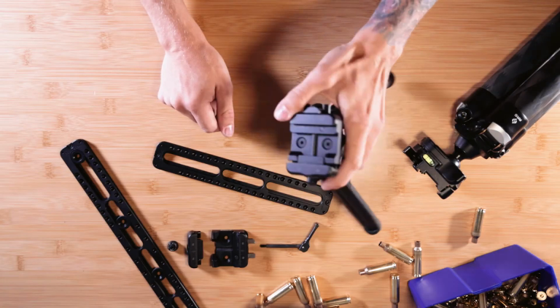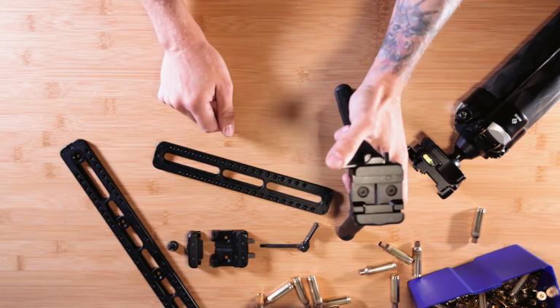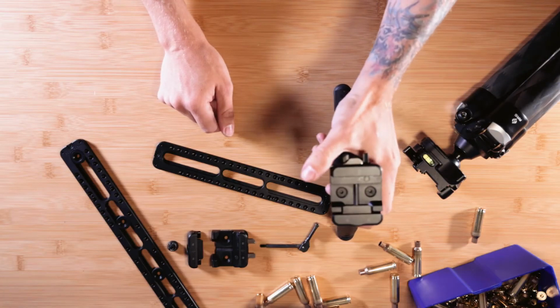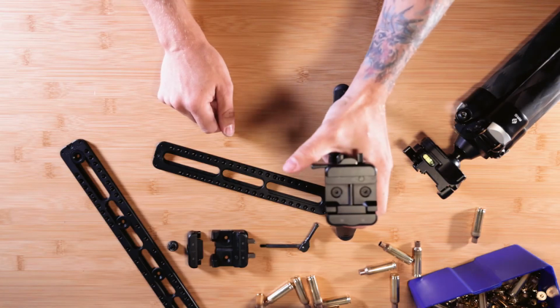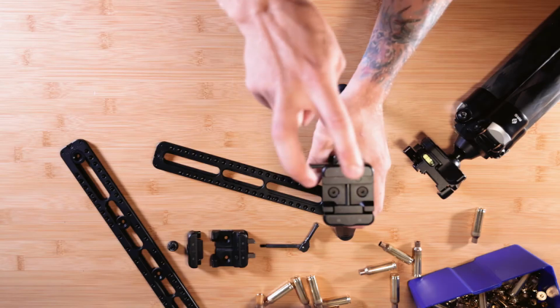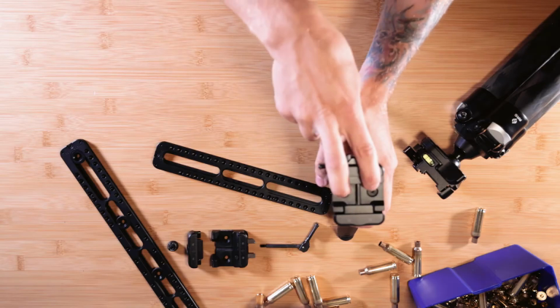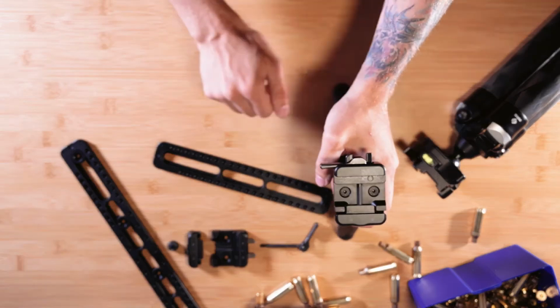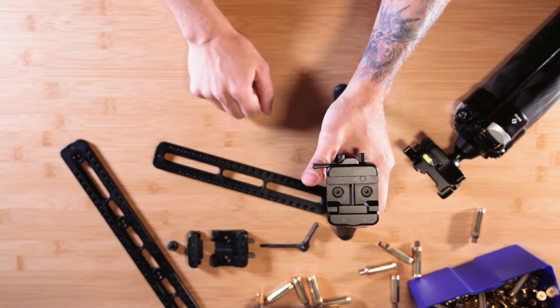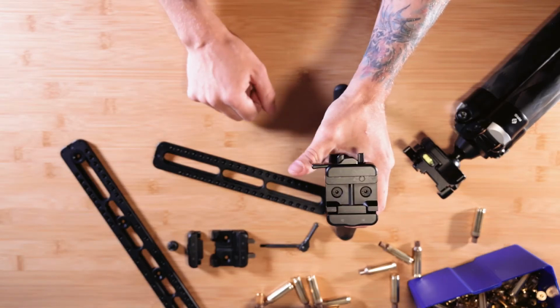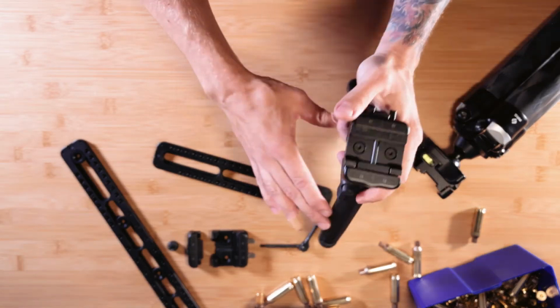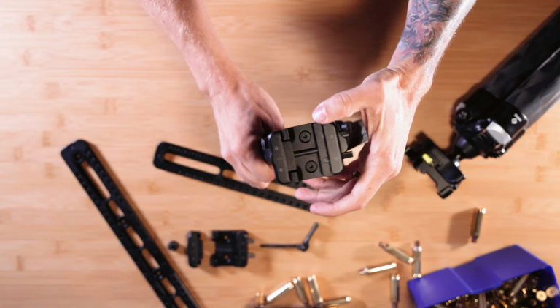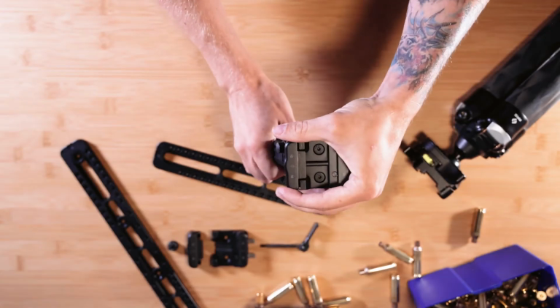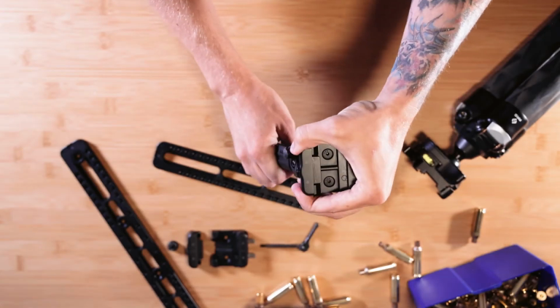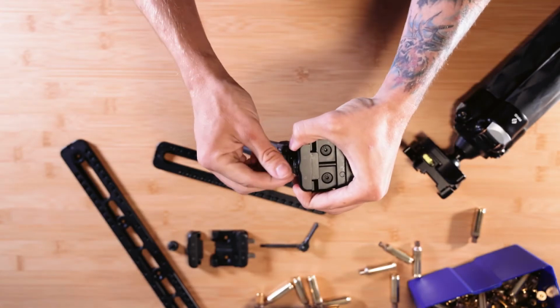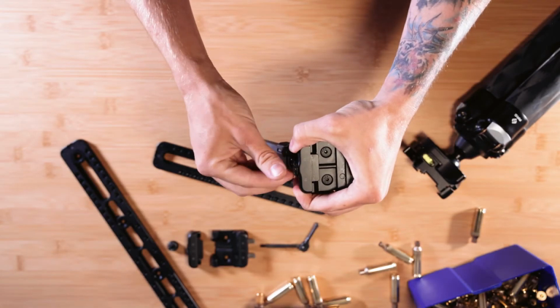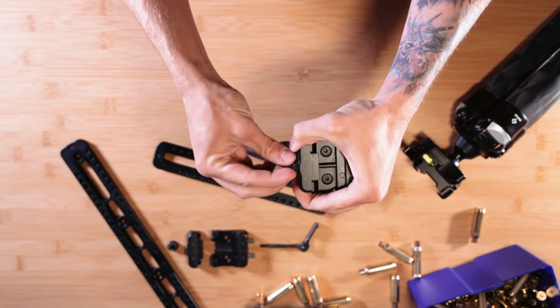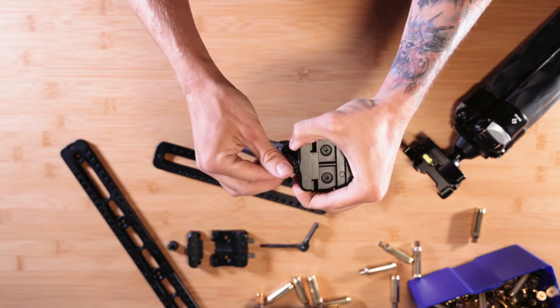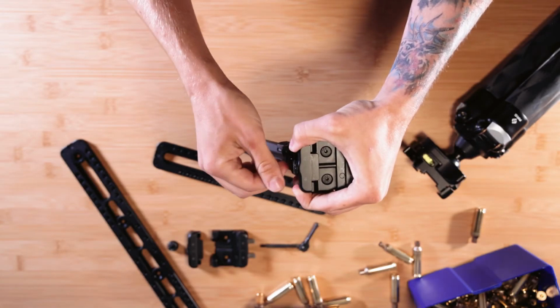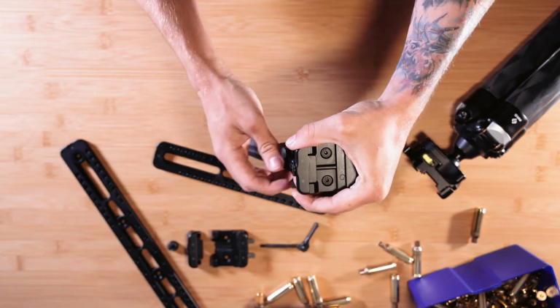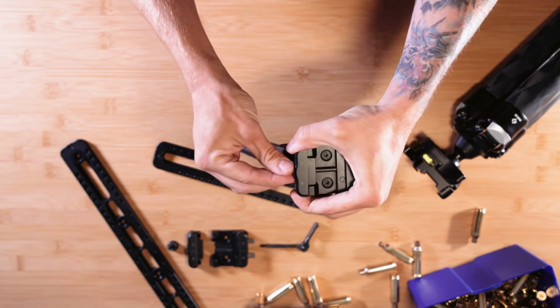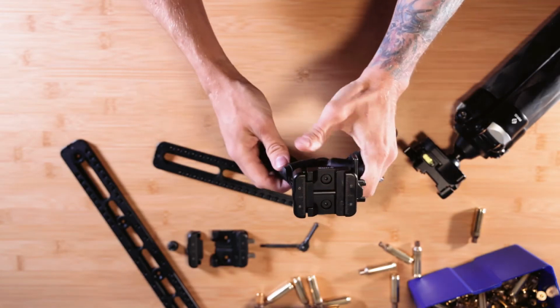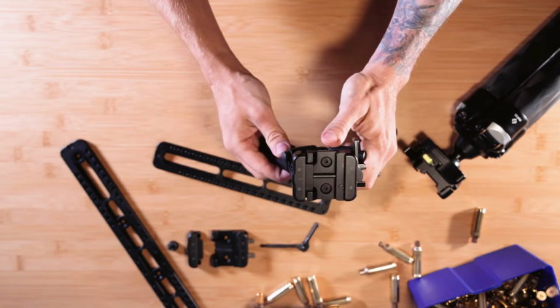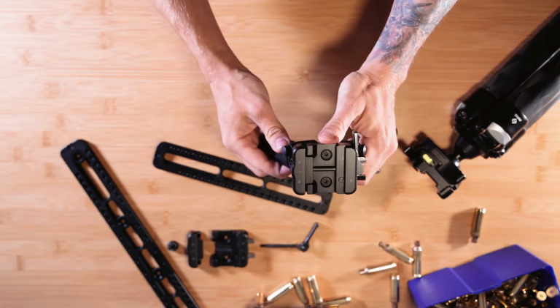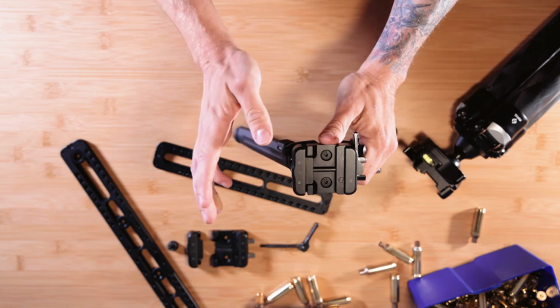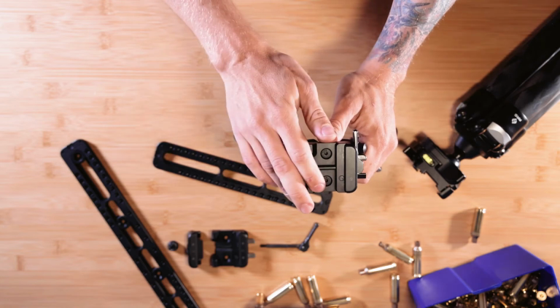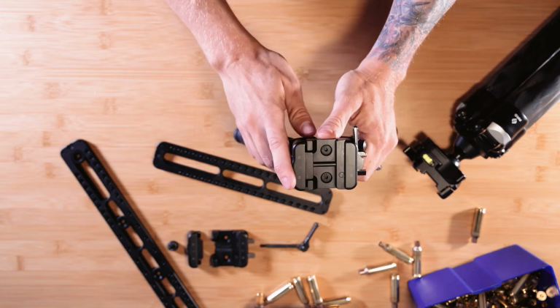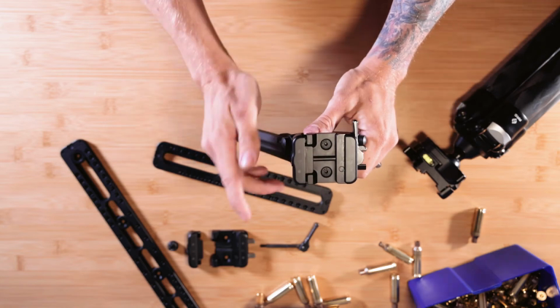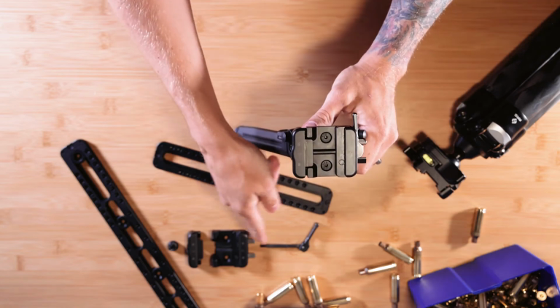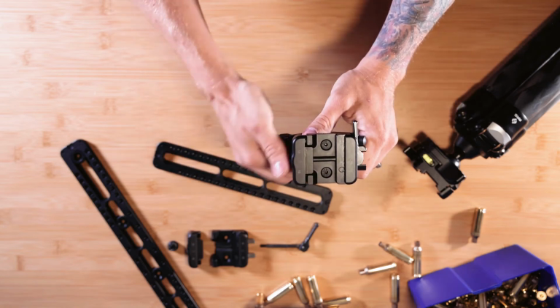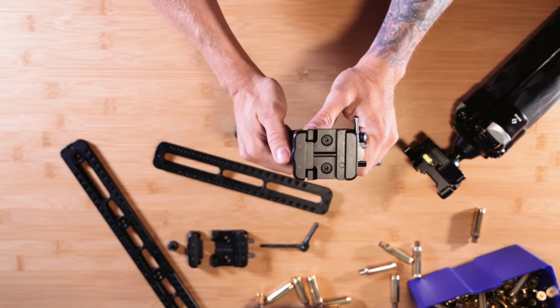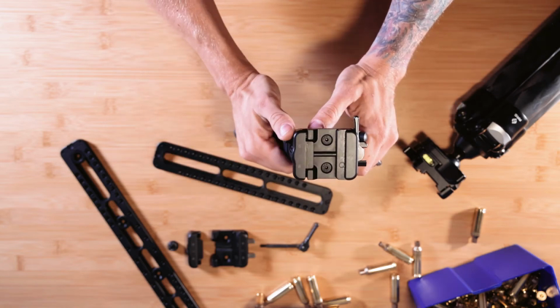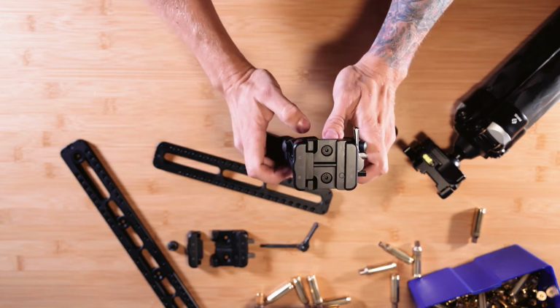This is our SE Arc clamp. It's ARM17S compatible. The clamps are now fully adjustable, so it doesn't matter if your rail is within spec or not — you can just change it here. They're also easily disassembled for cleaning.